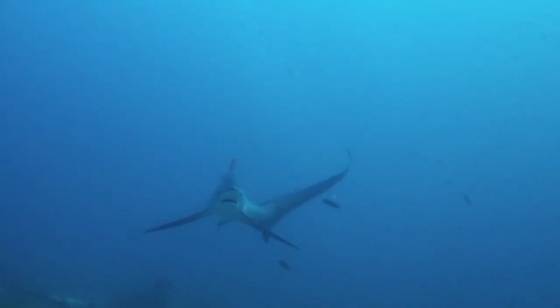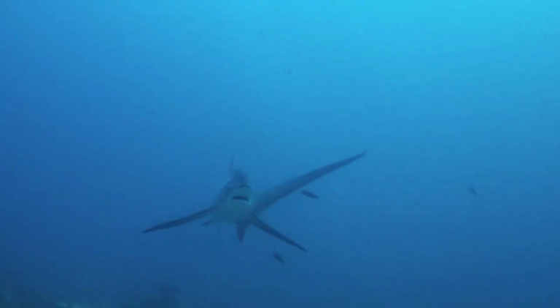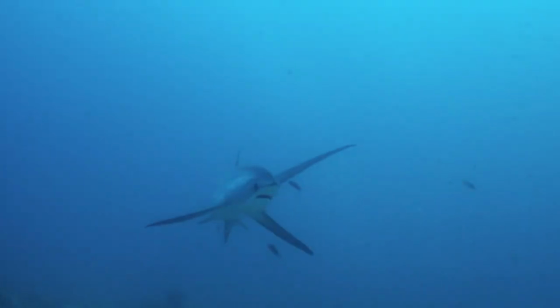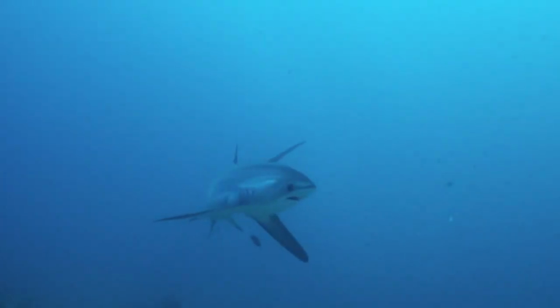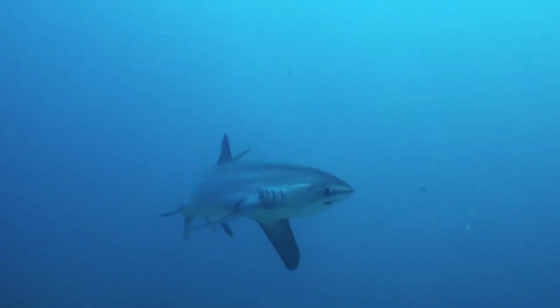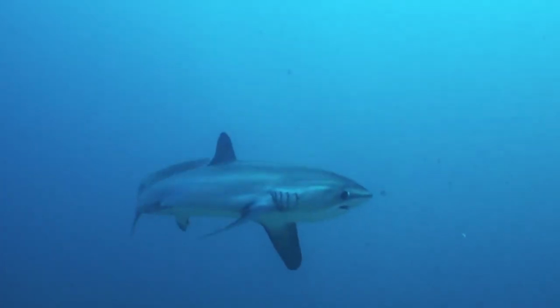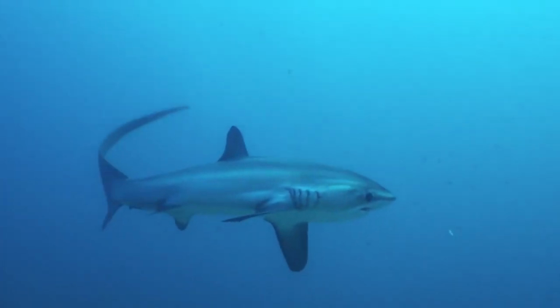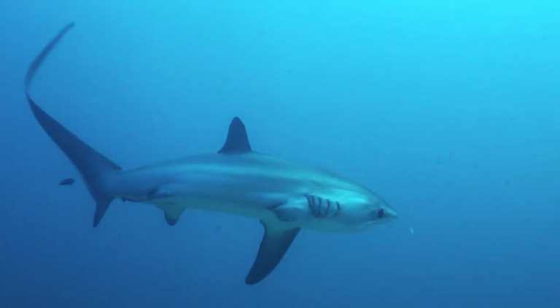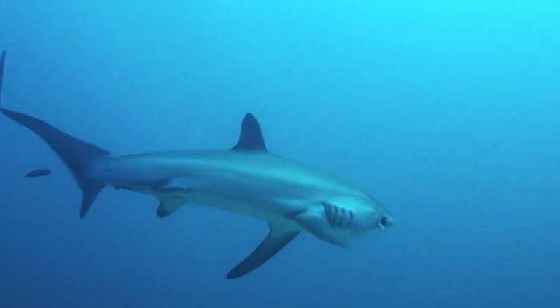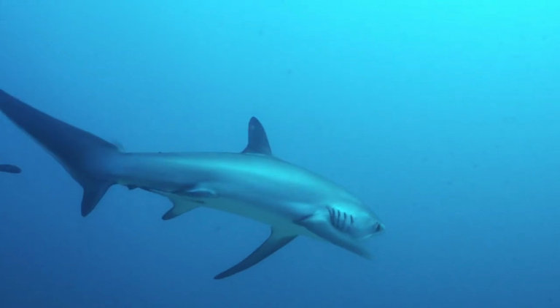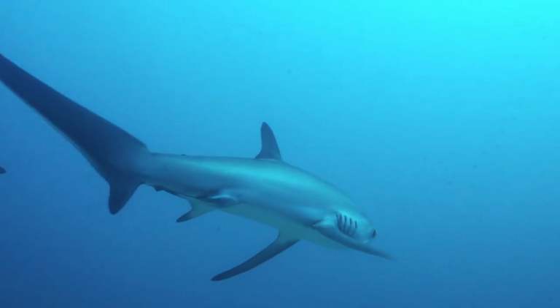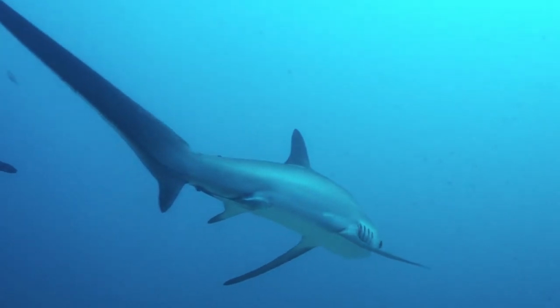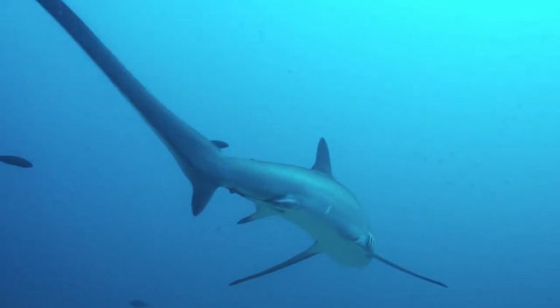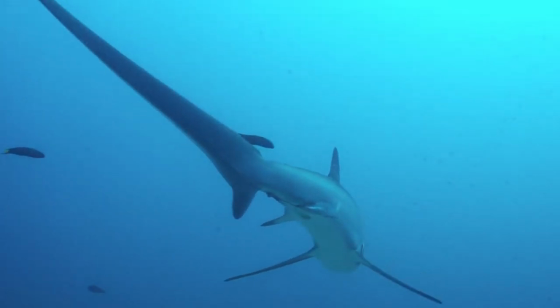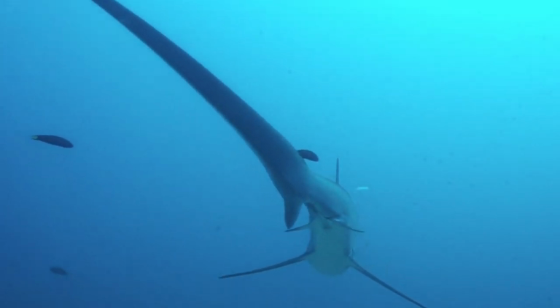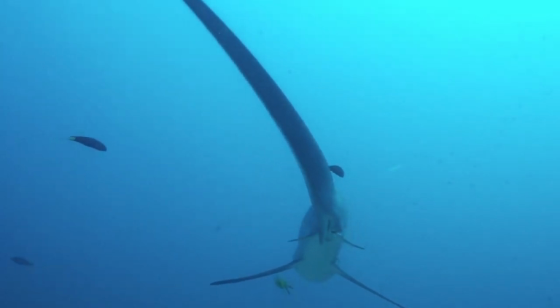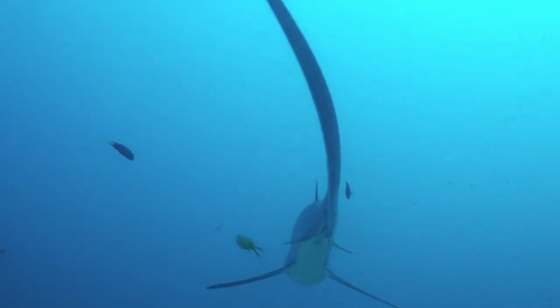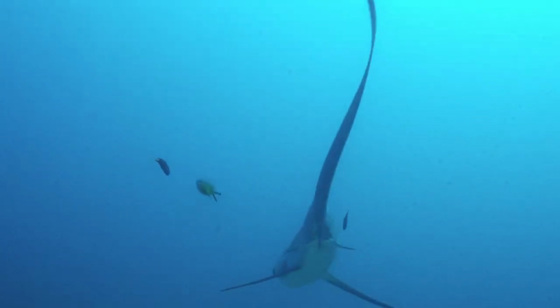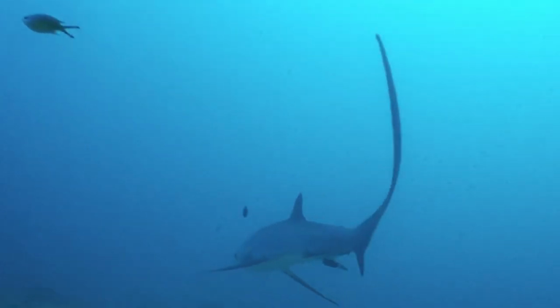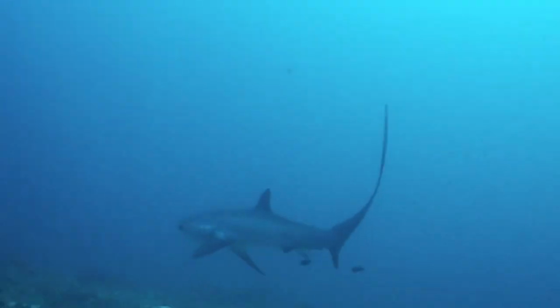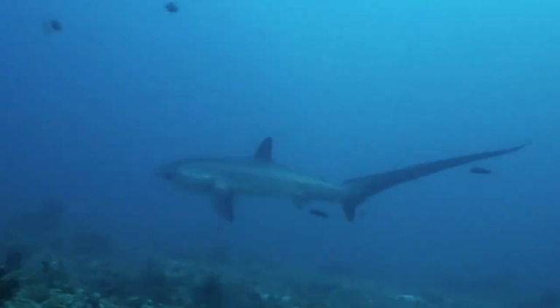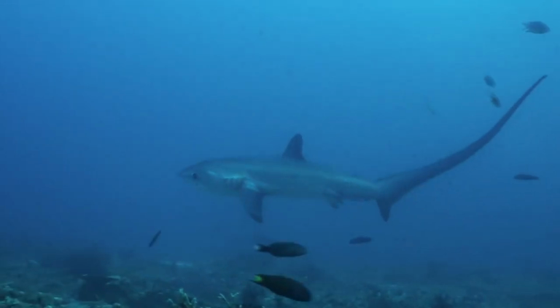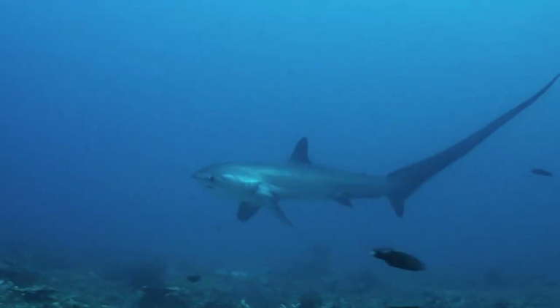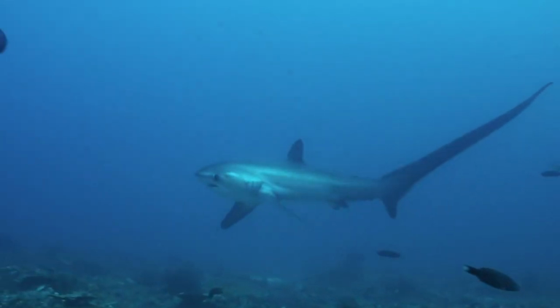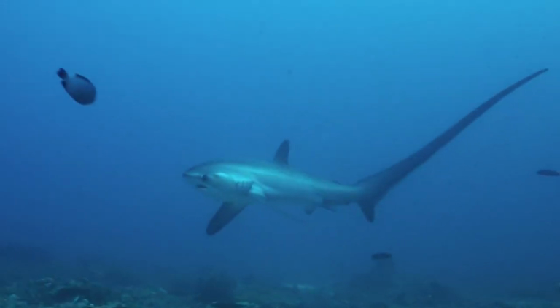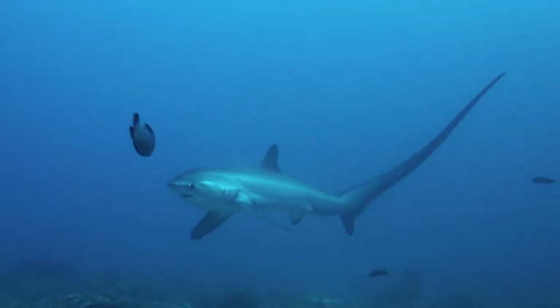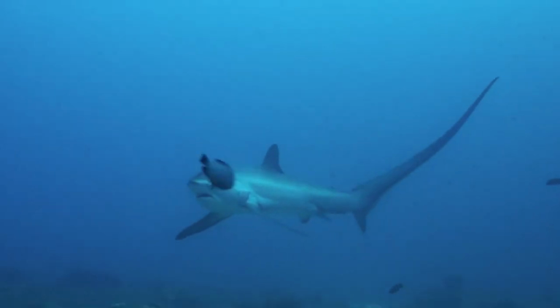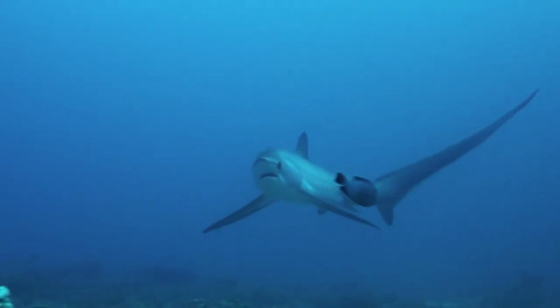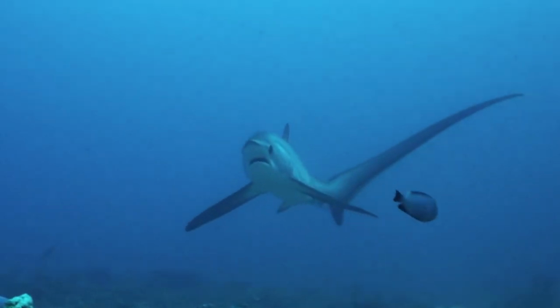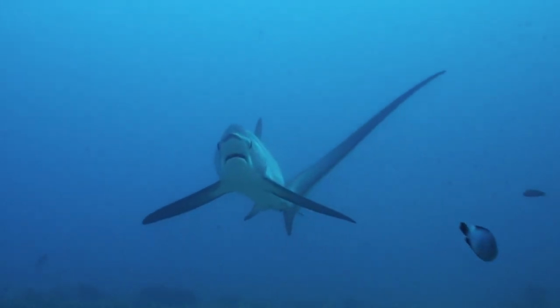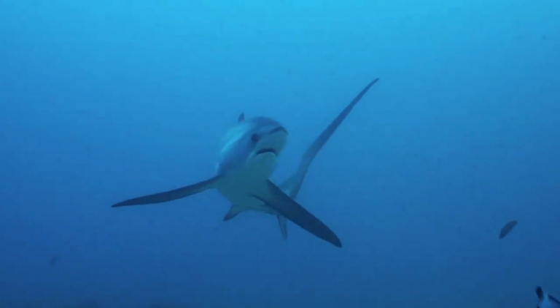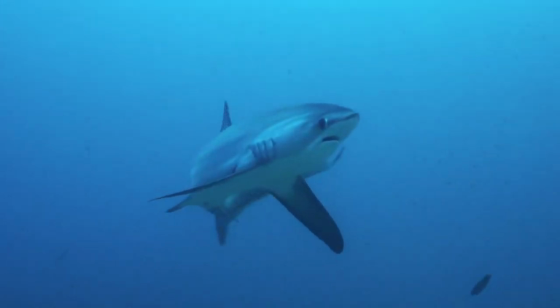They also have the rare ability to increase their body temperatures above that of the surrounding seawater. This can be observed in the head area, with individuals possibly warming blood around their sensory organs so they can continue to hunt for prey in the colder depths of the sea.